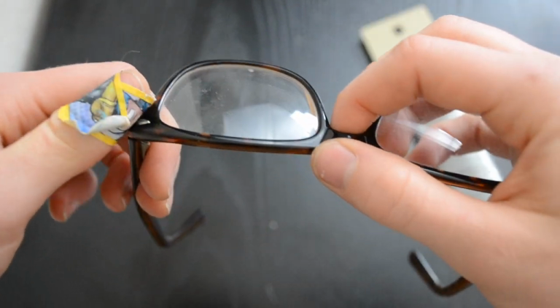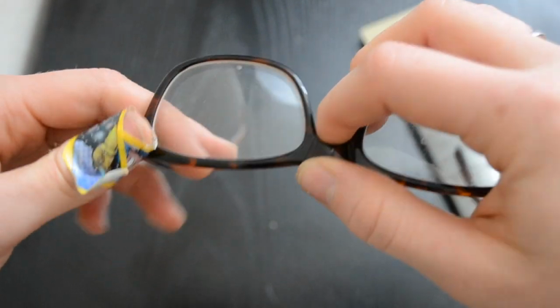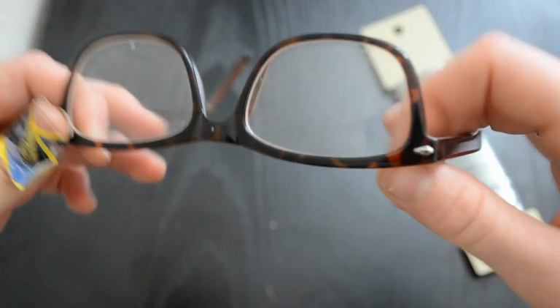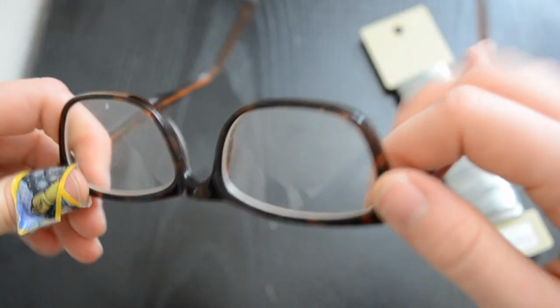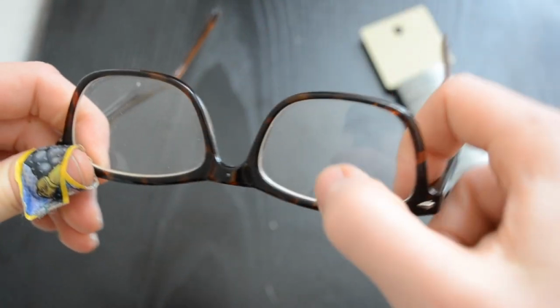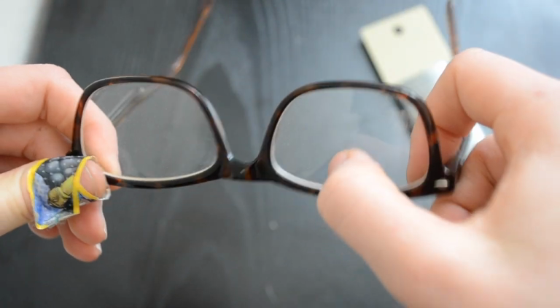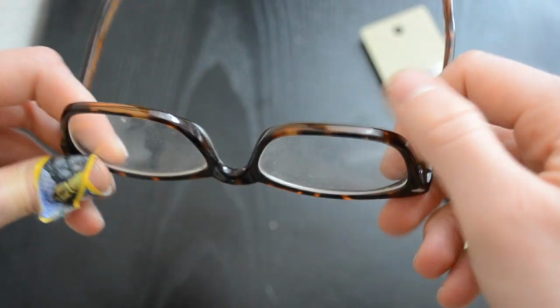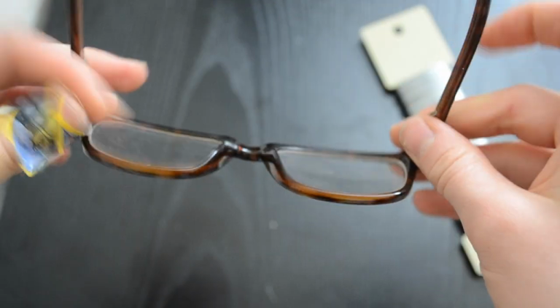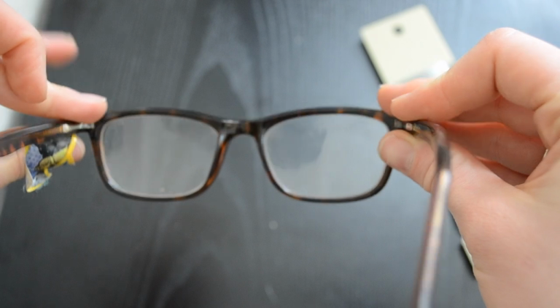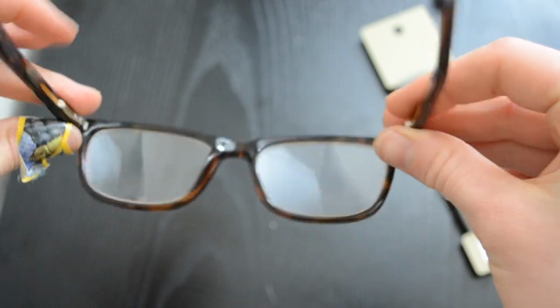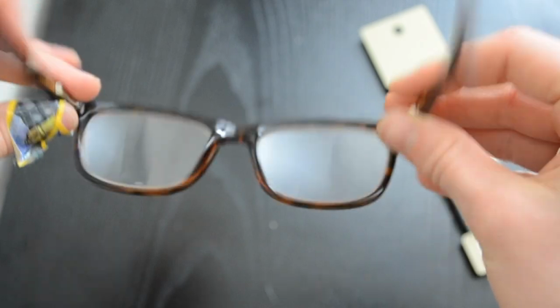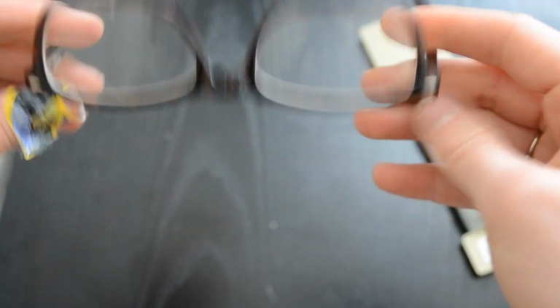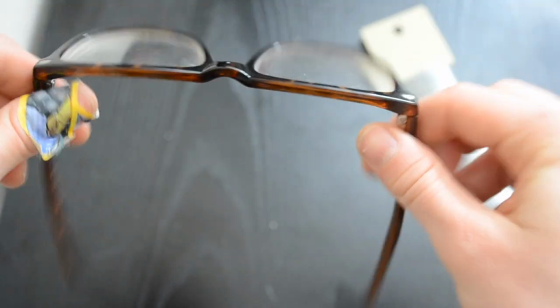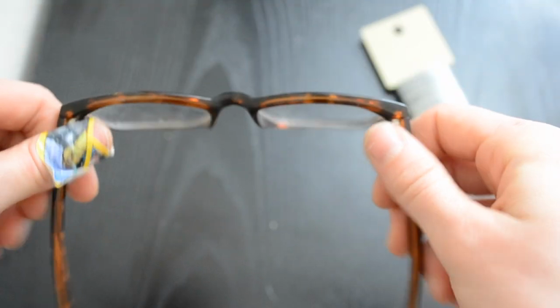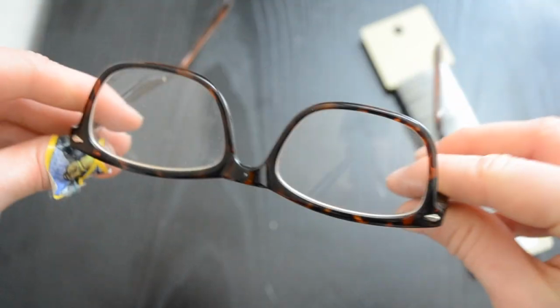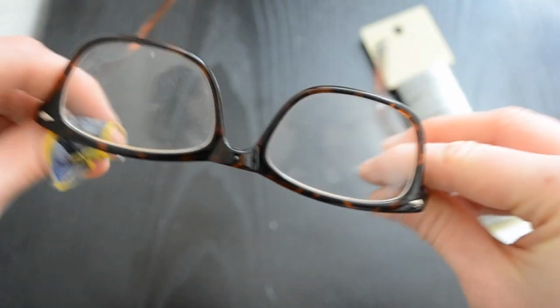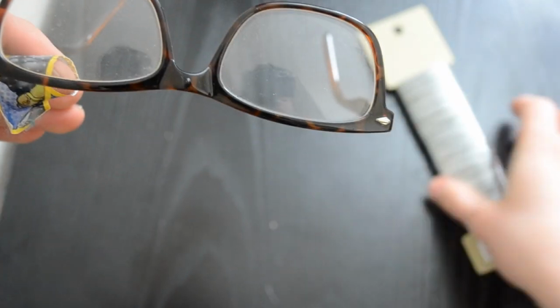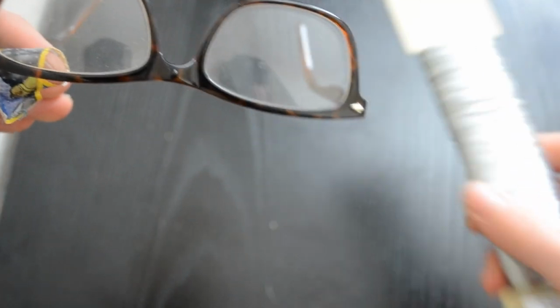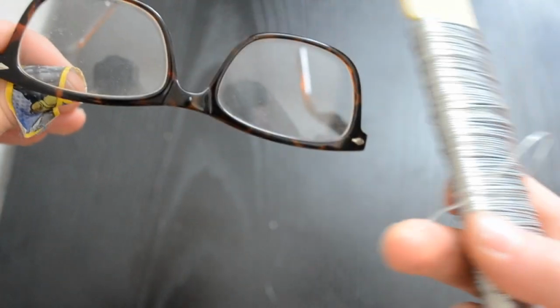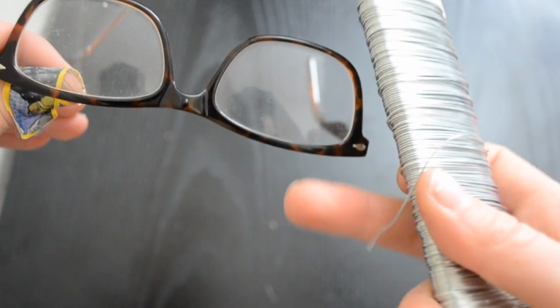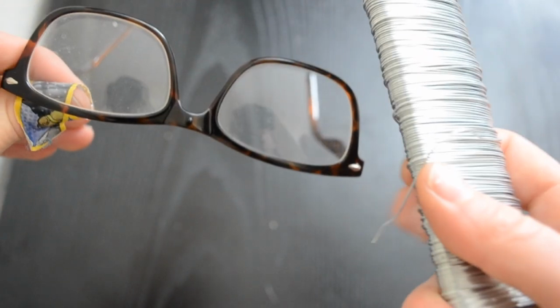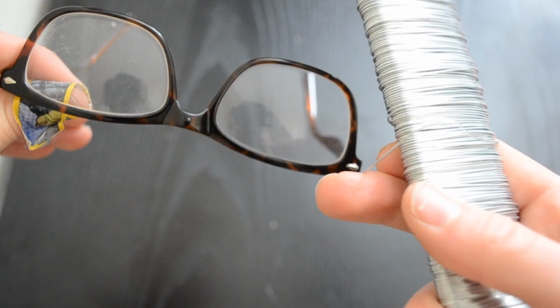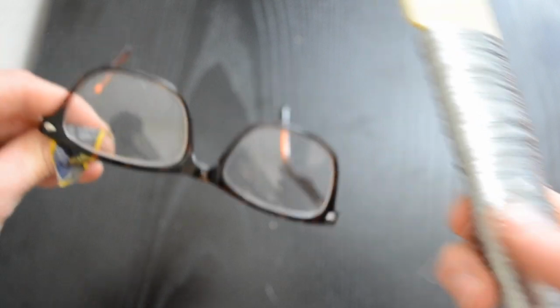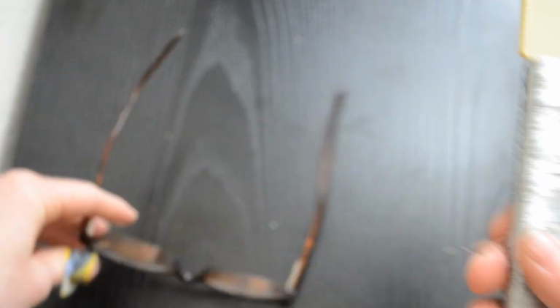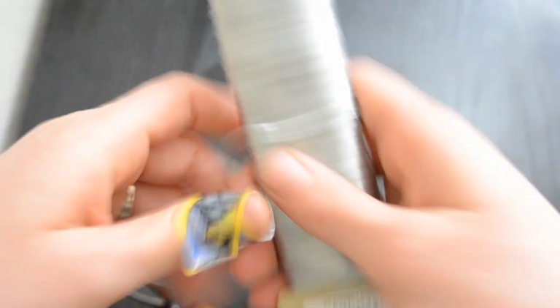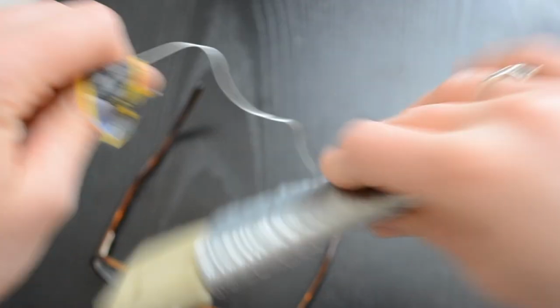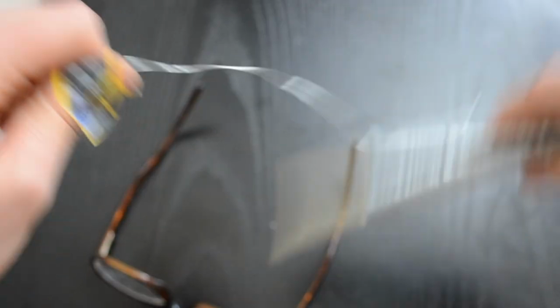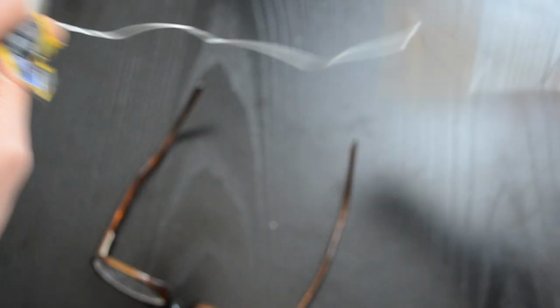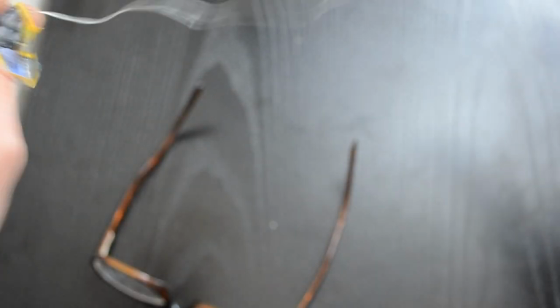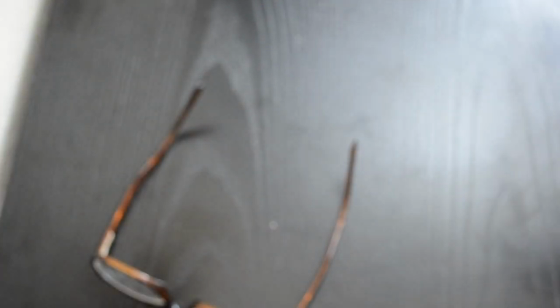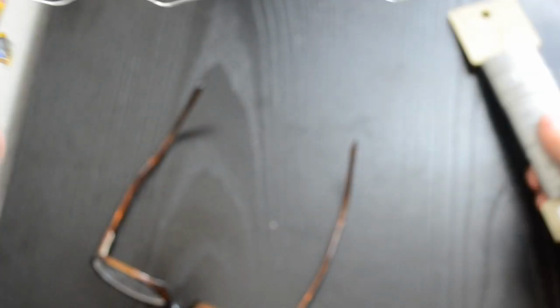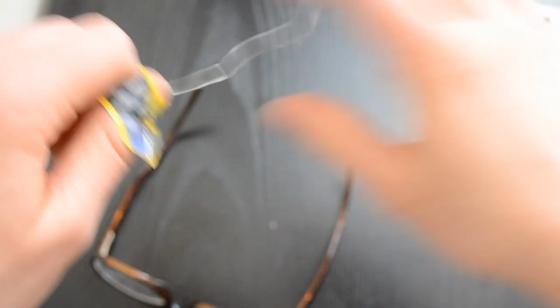Step one is to find a pair of glasses to use and start by popping out the lenses. This way there's nothing to obstruct your pup's view and it's a lot lighter on their face.